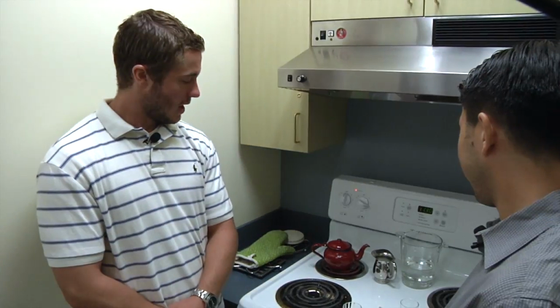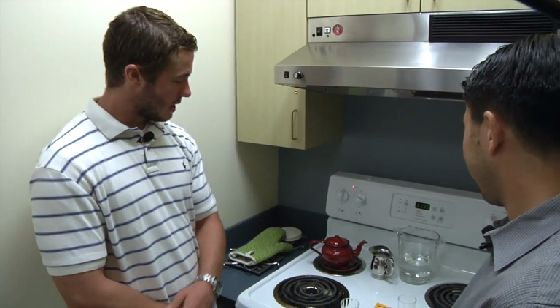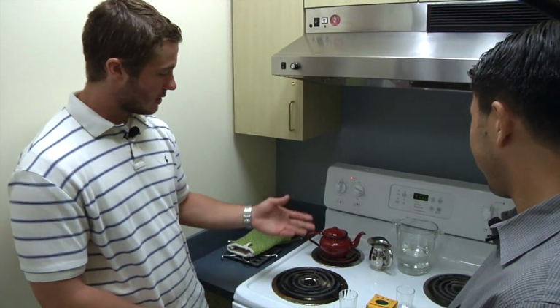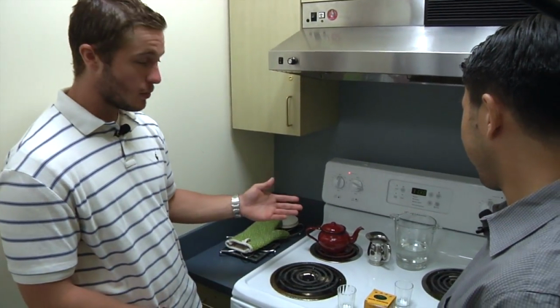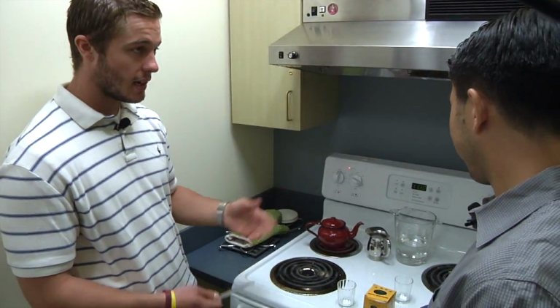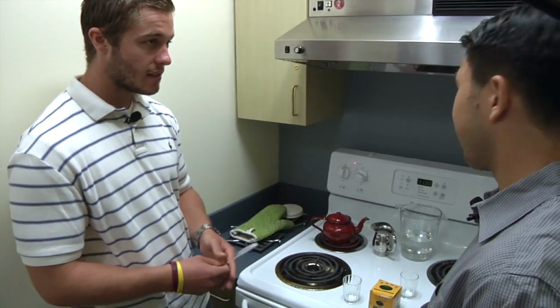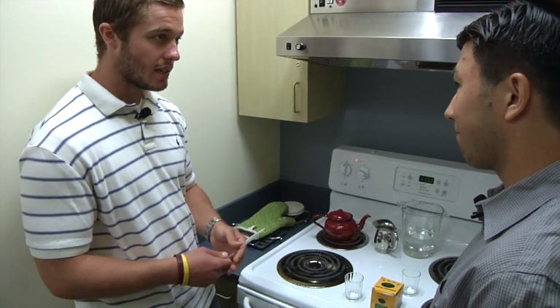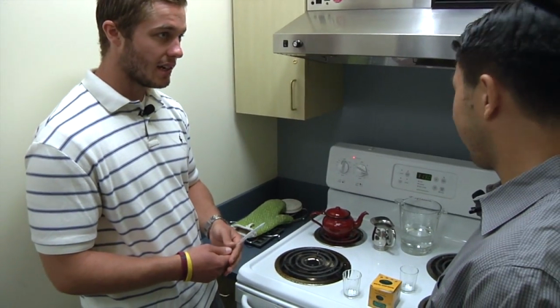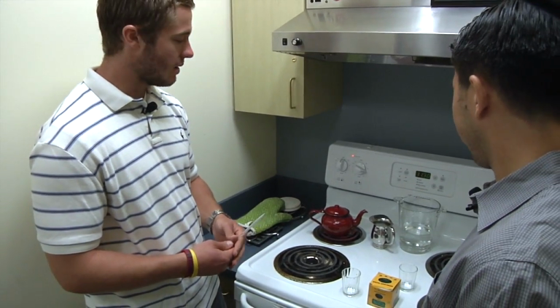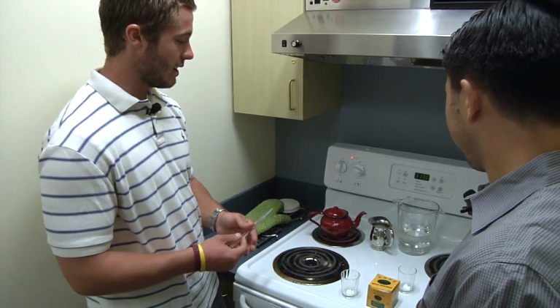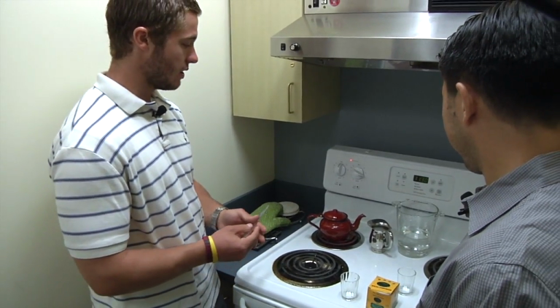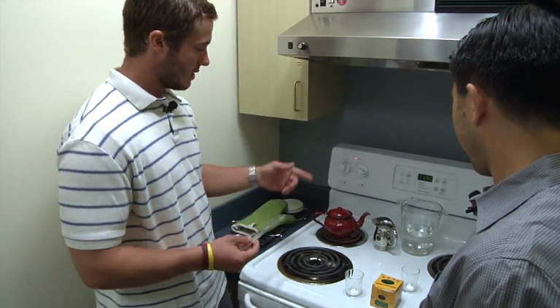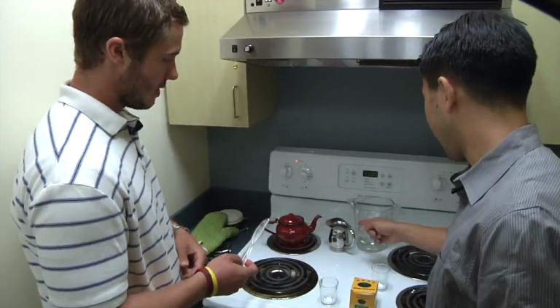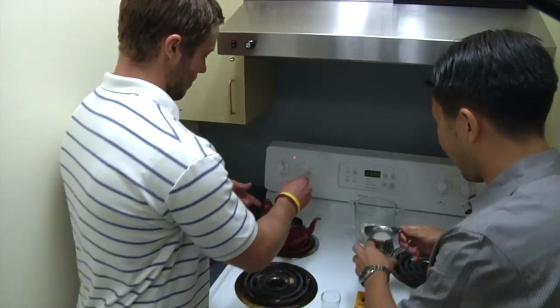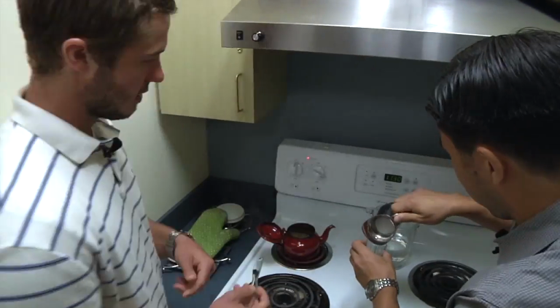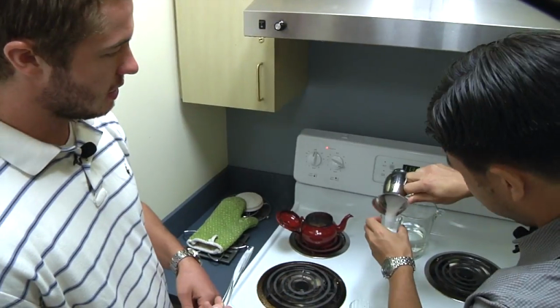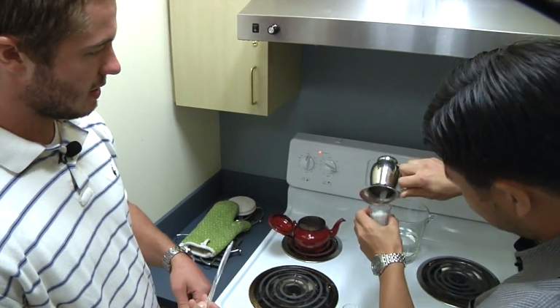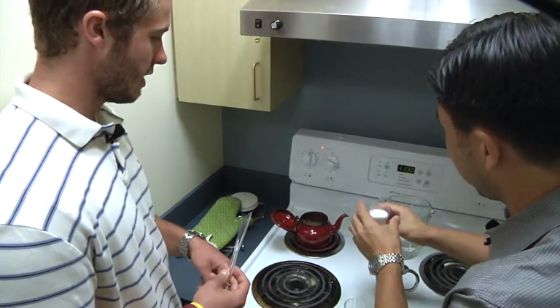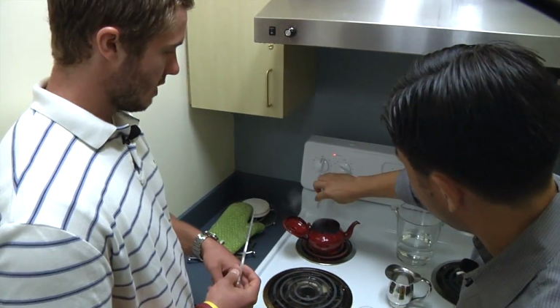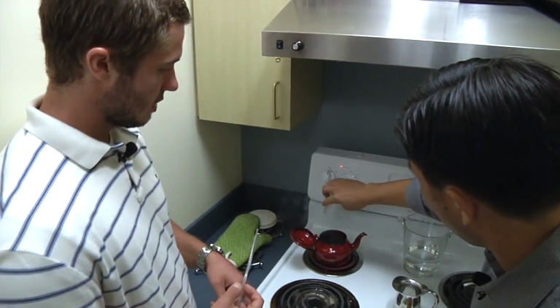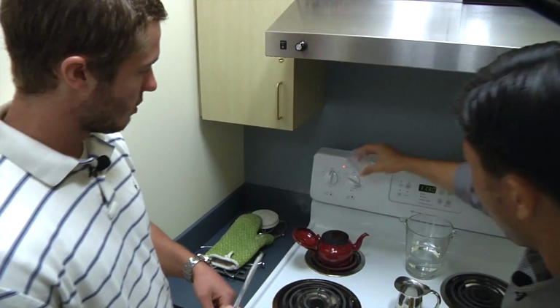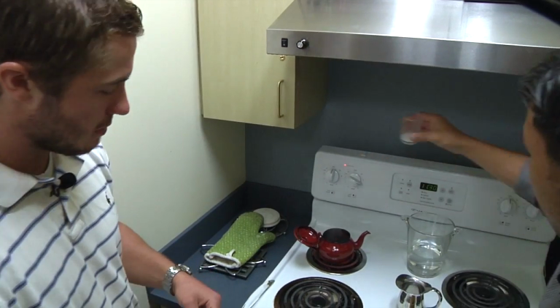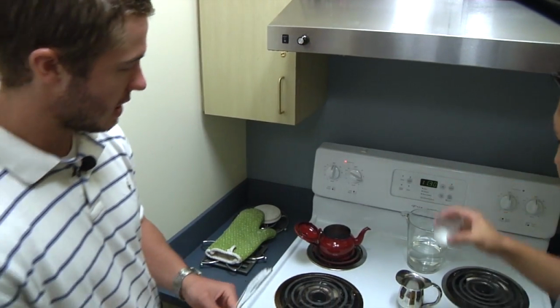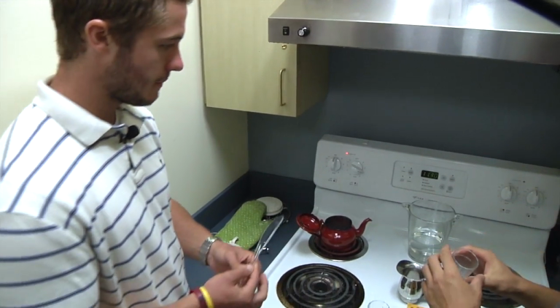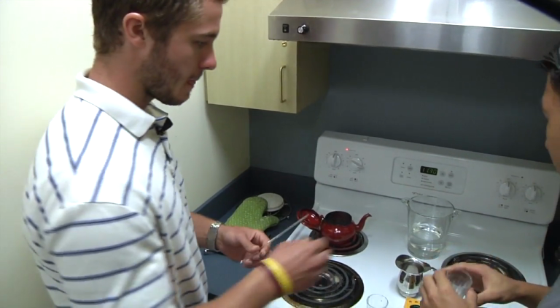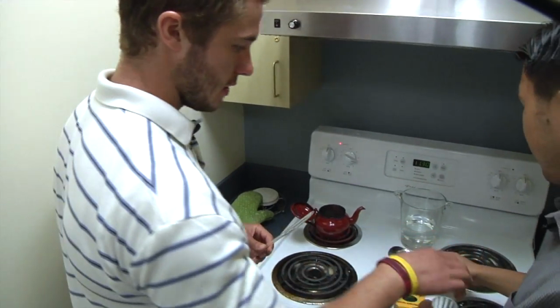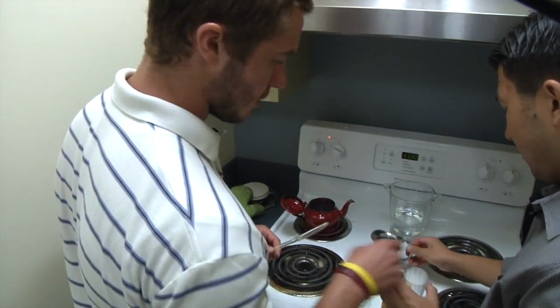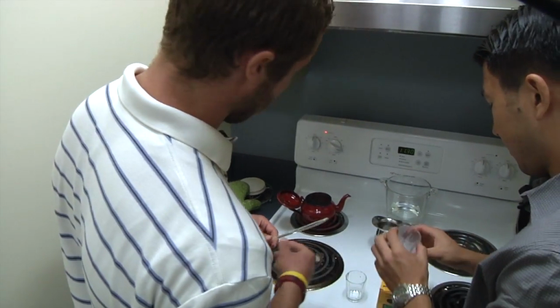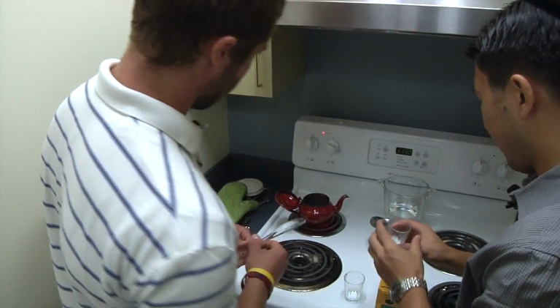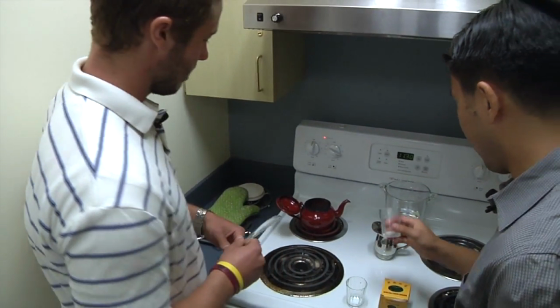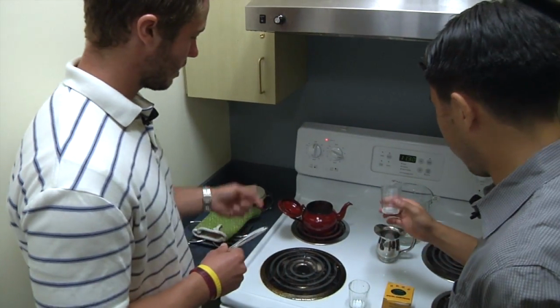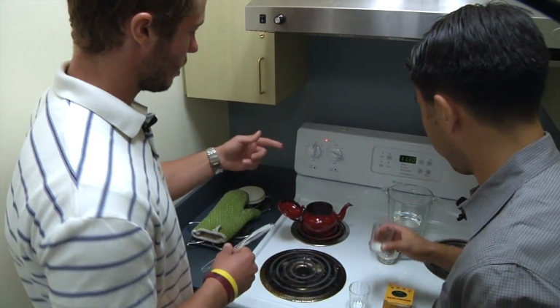Now you can see it's boiling again, so we can go ahead and add the sugar. There's still some sugar left on the bottom, so we'll just pour some out and then pour that back into the top.